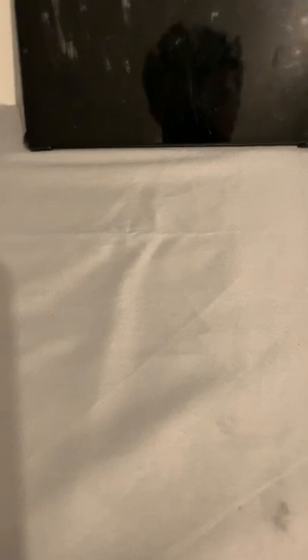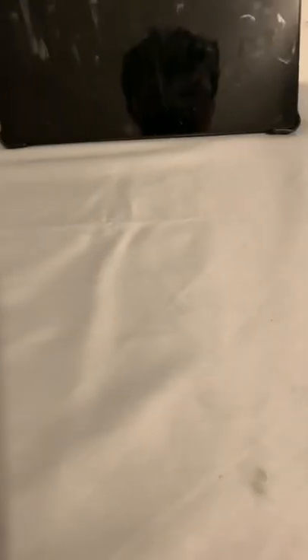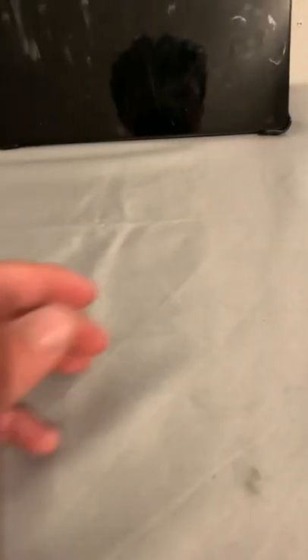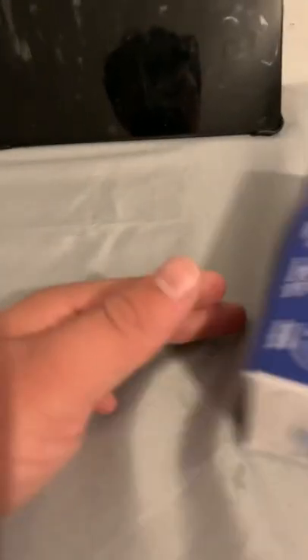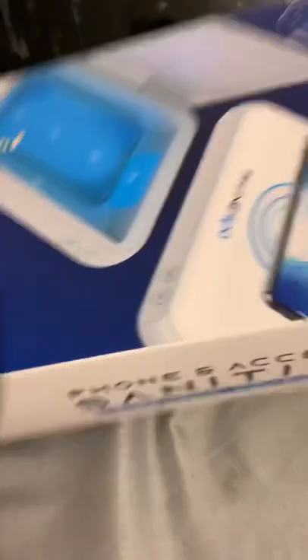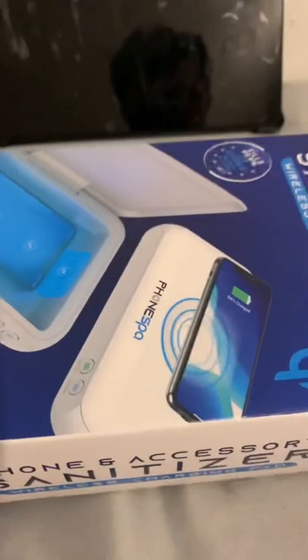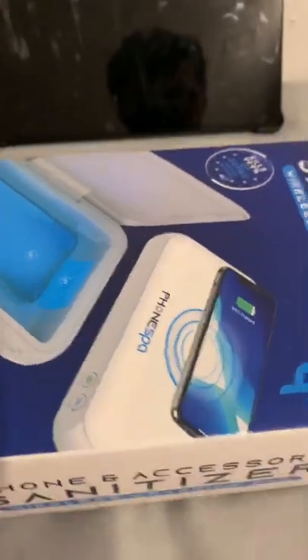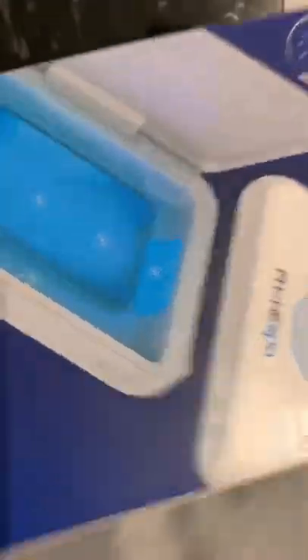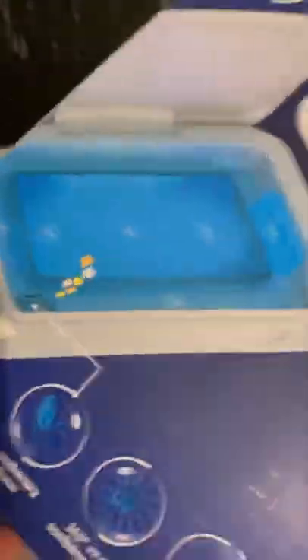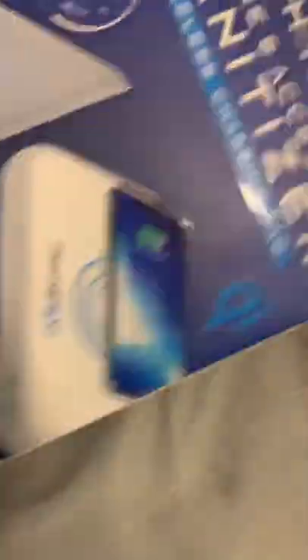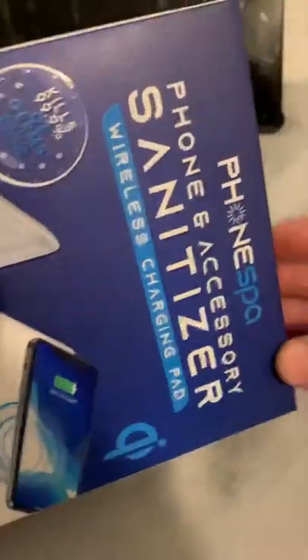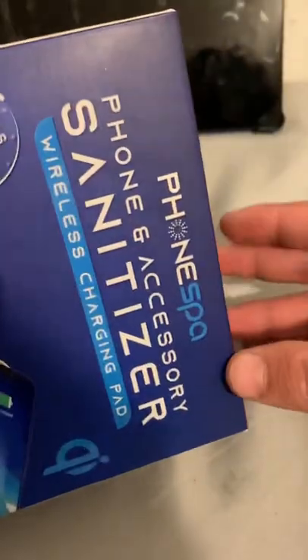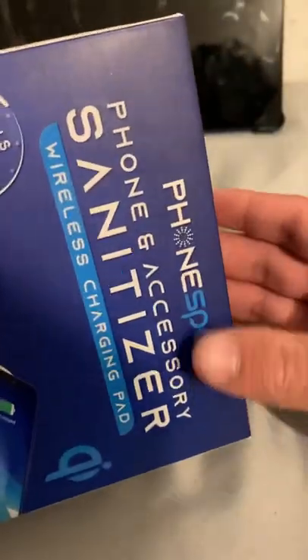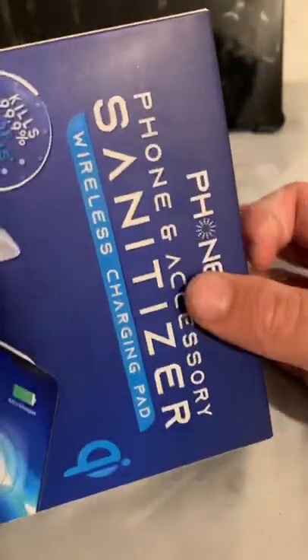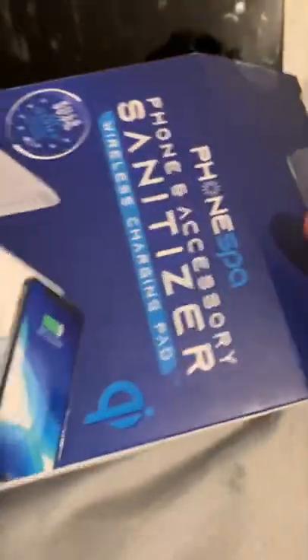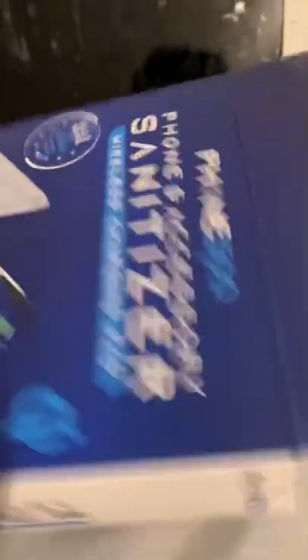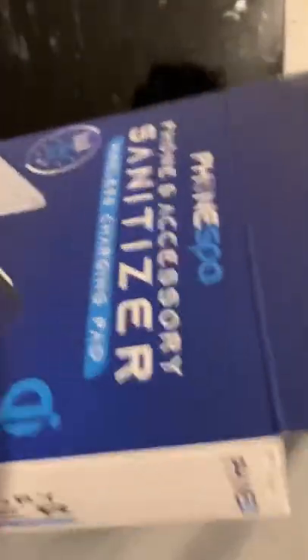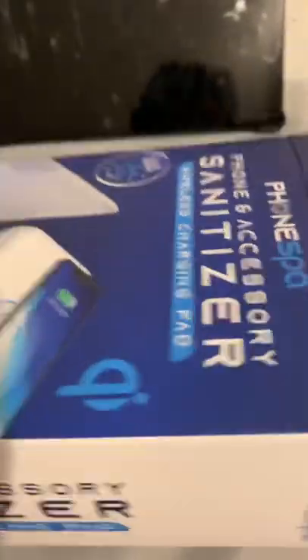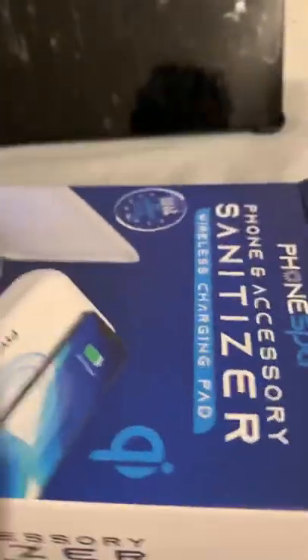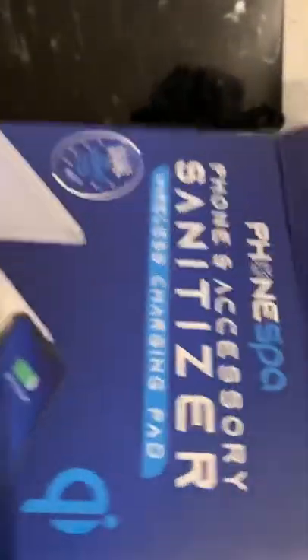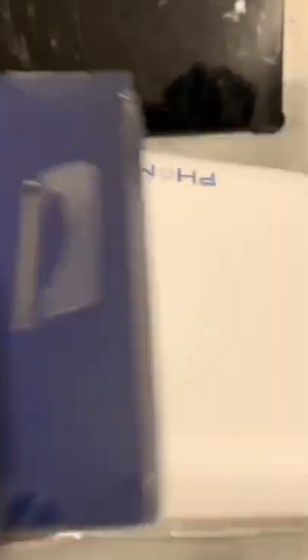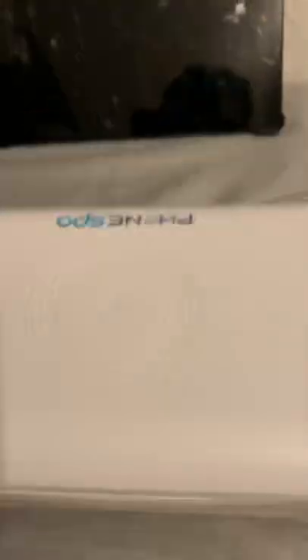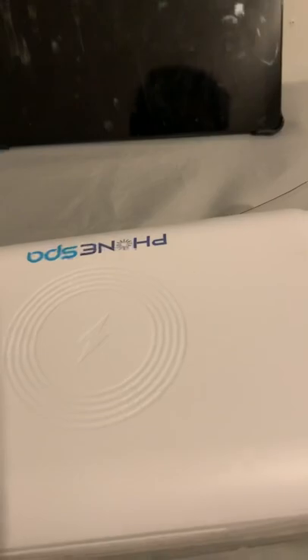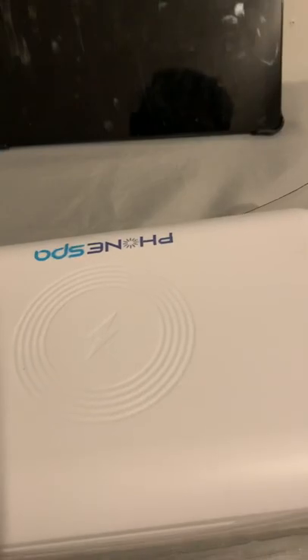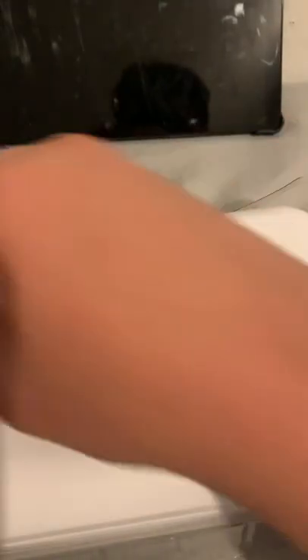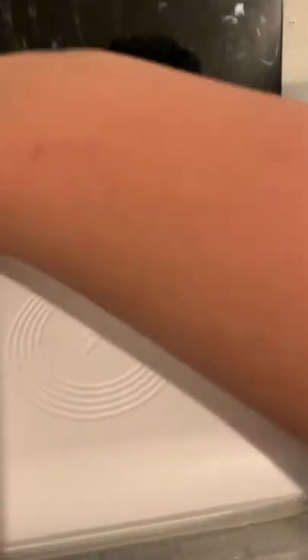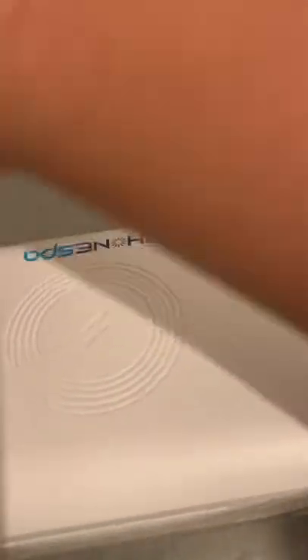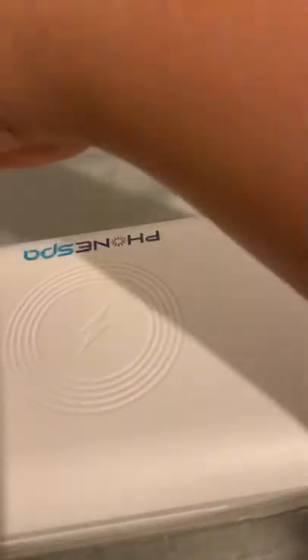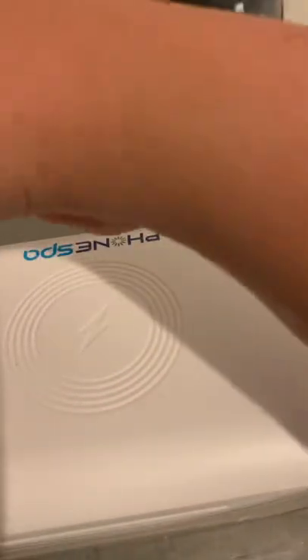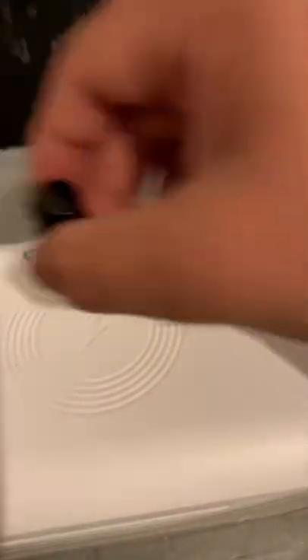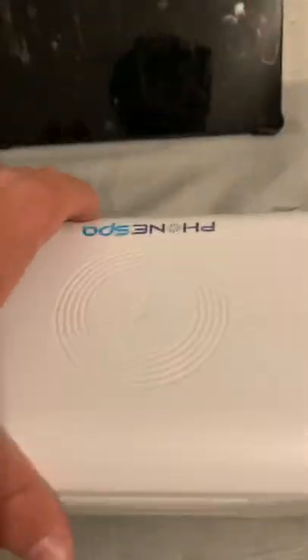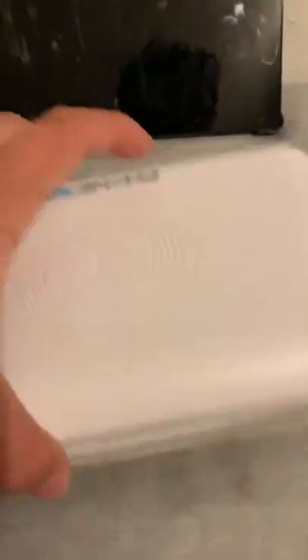Today we're going to unbox this UVC light, it's called Phone Spa. I already cut the seal so let's pull this out. Wow, oh it's an essential oil diffuser thingy.